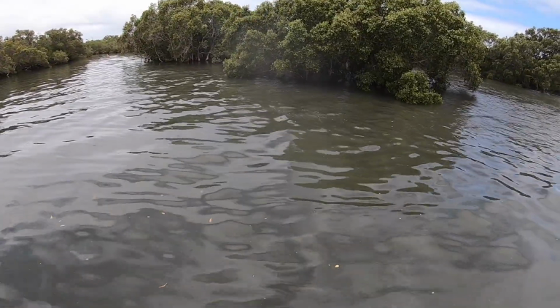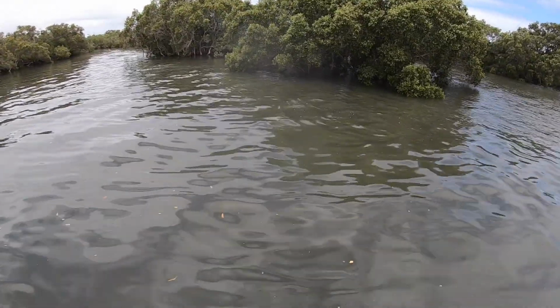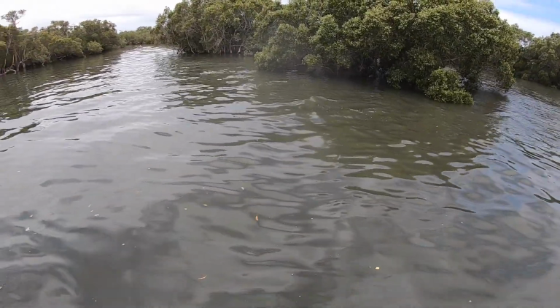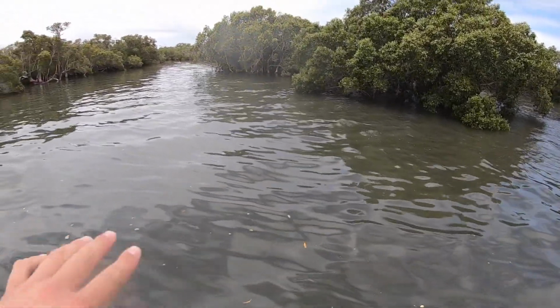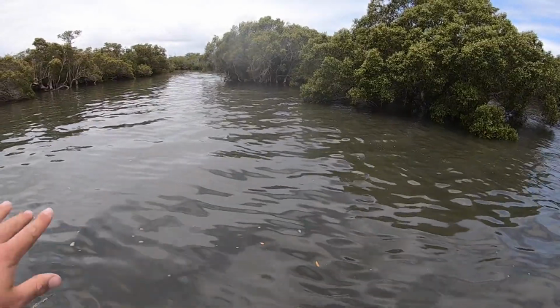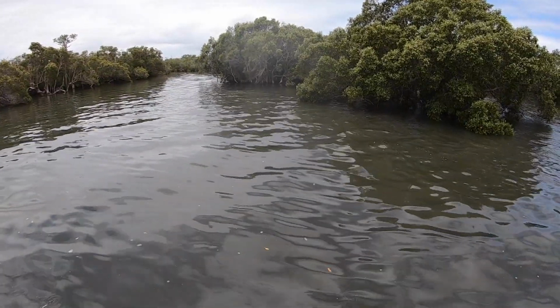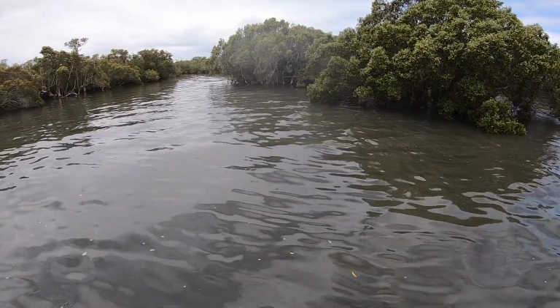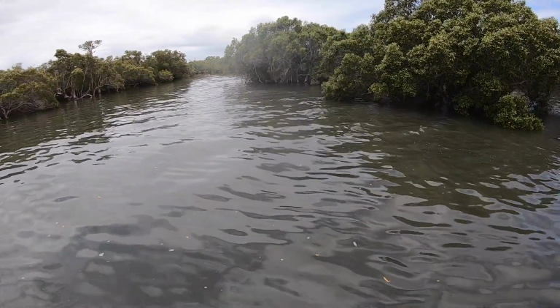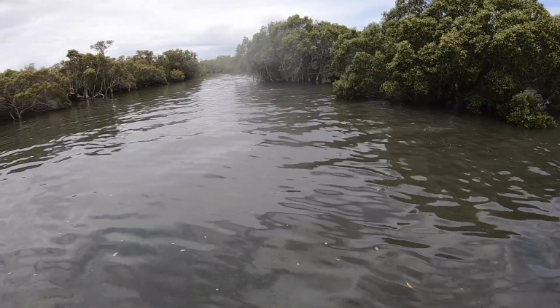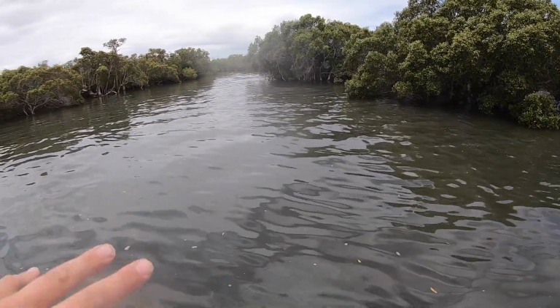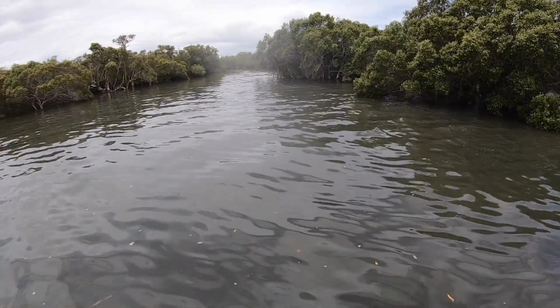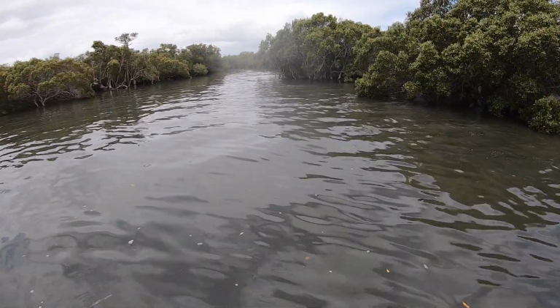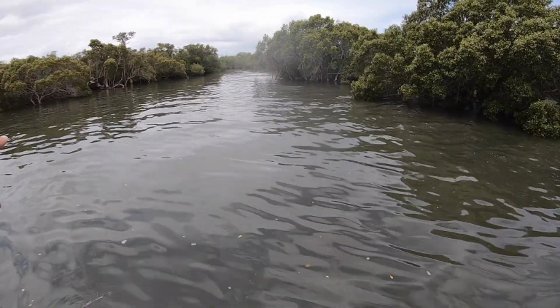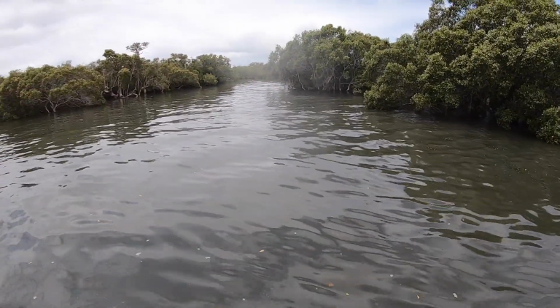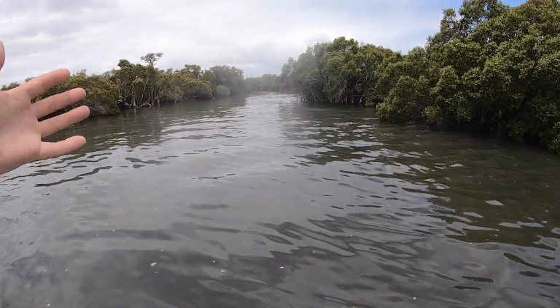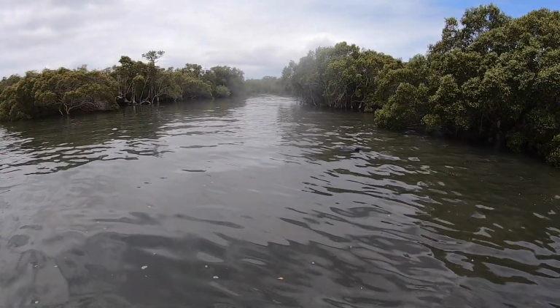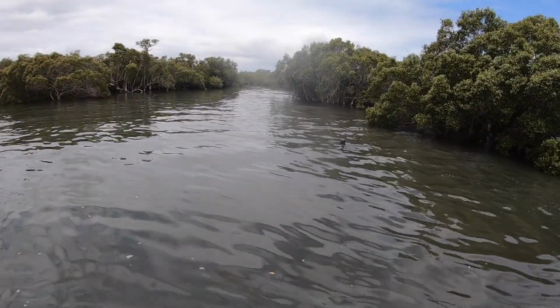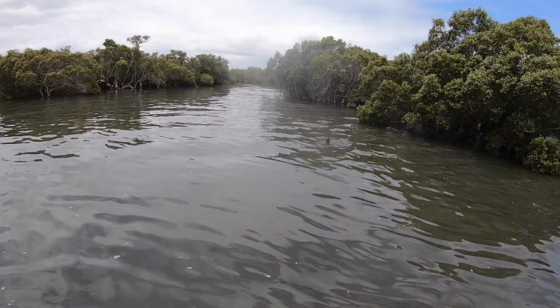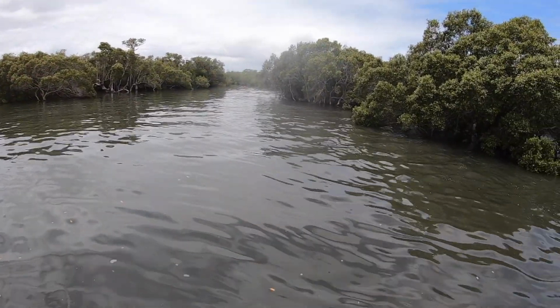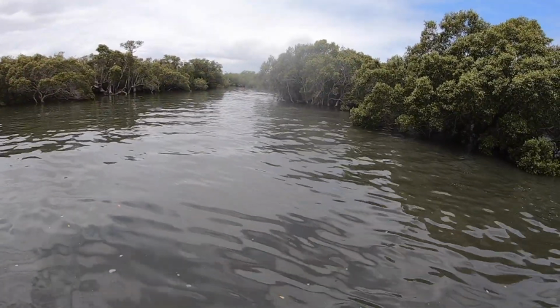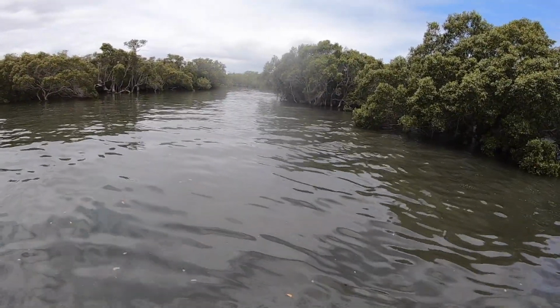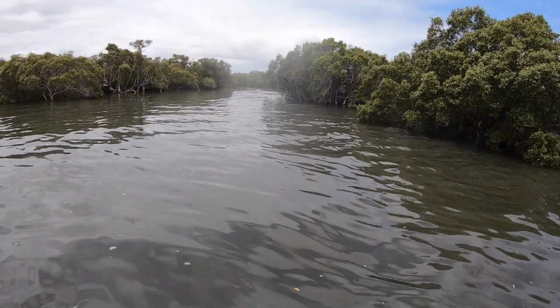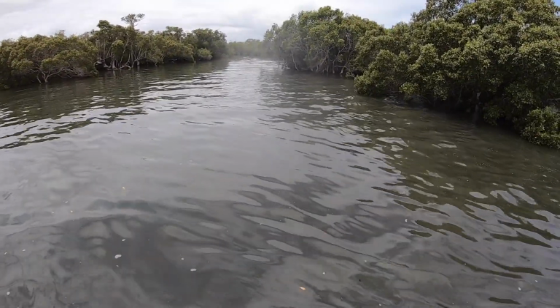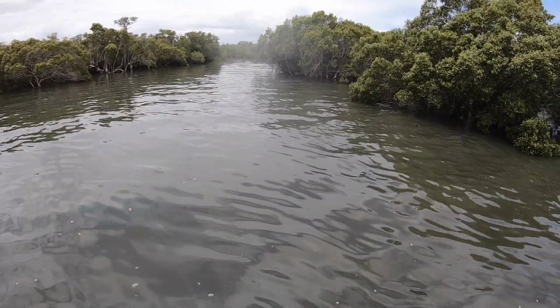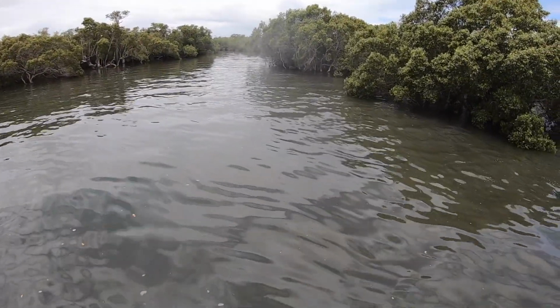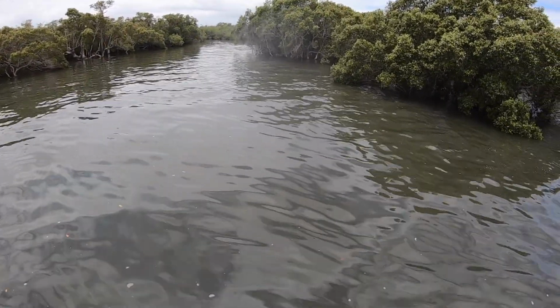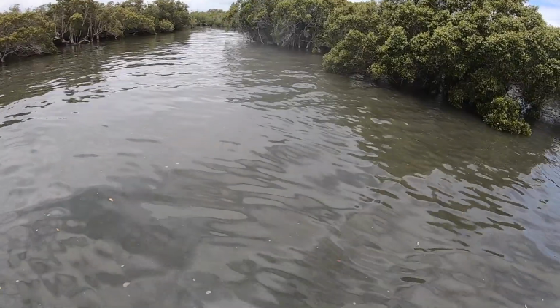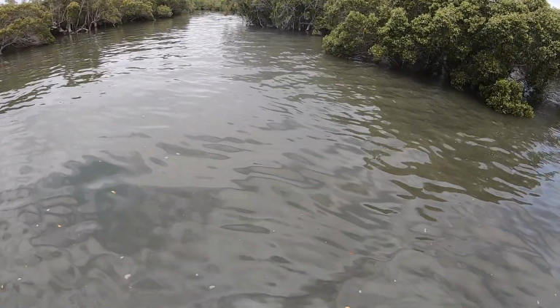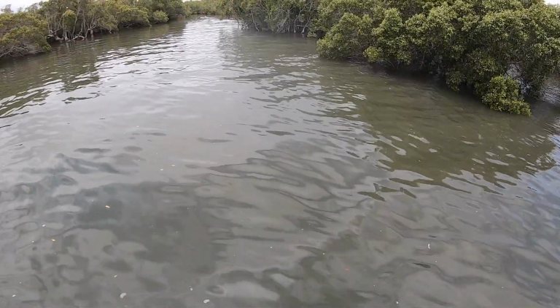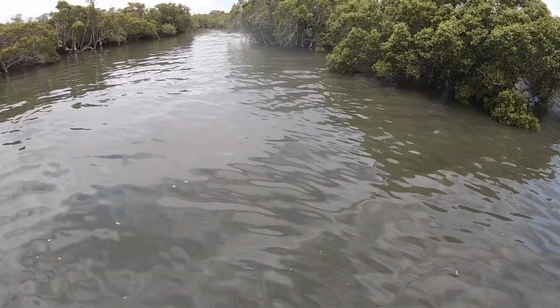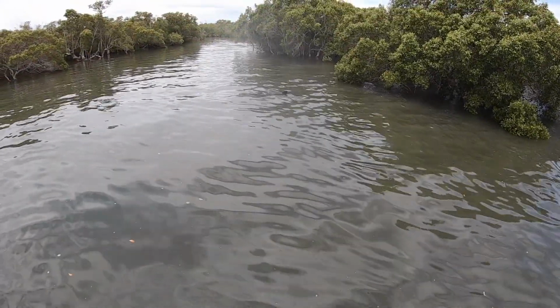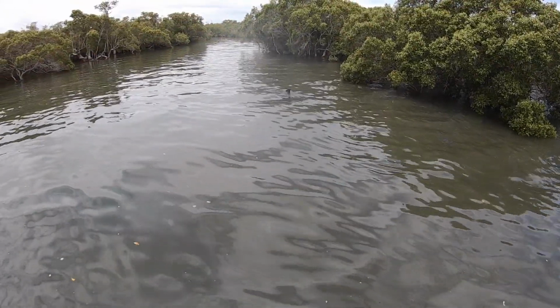All they're doing is feeding right in here, all along the mouth of this little creek where we've got our crab pots in. All the bait's getting rushed out and they're just absolutely smashing them — they were busting them up on the surface before, but now they're just chilling. Pretty cool to watch.